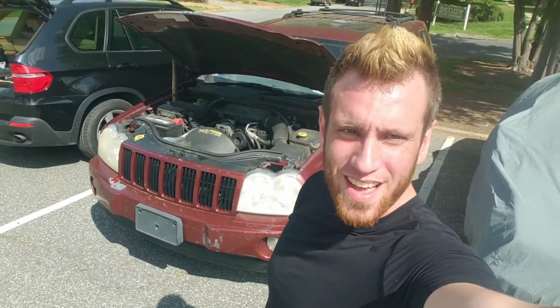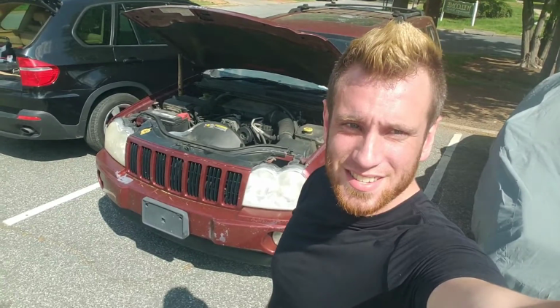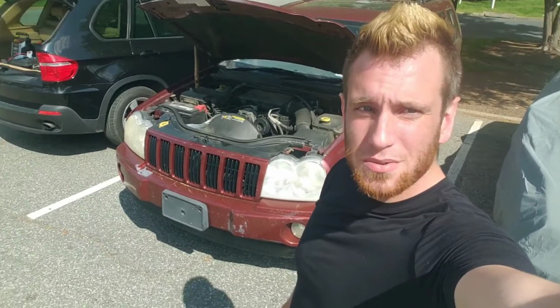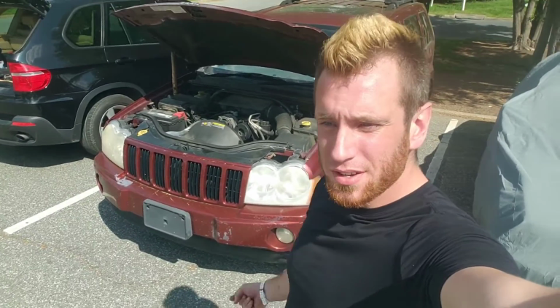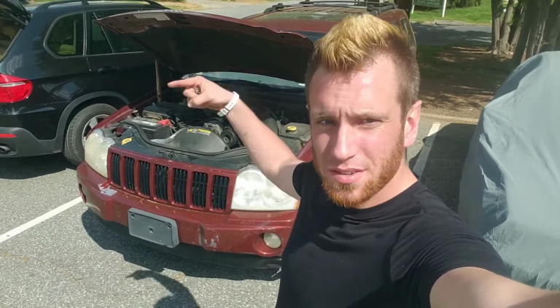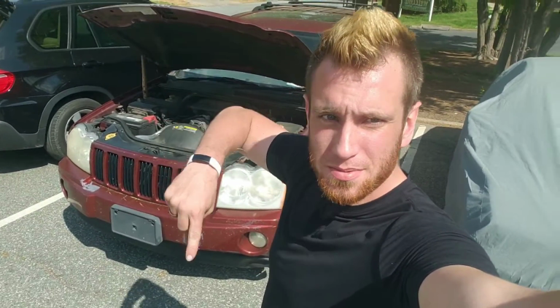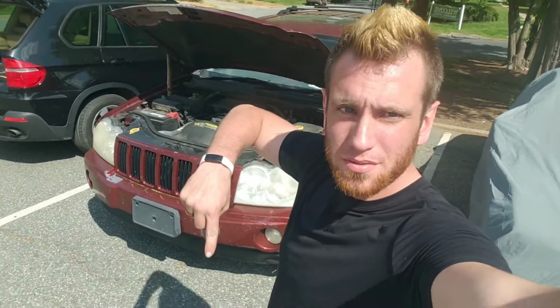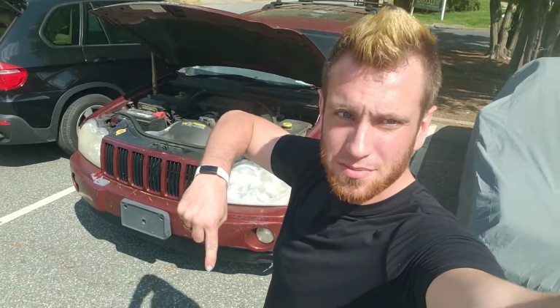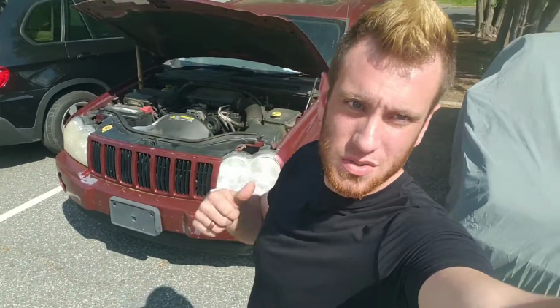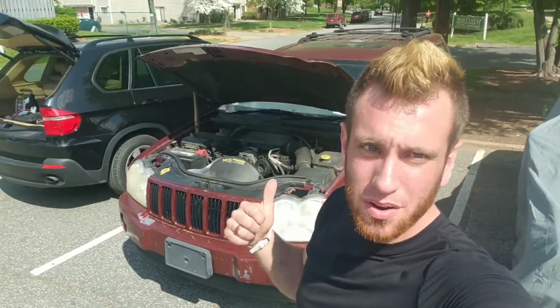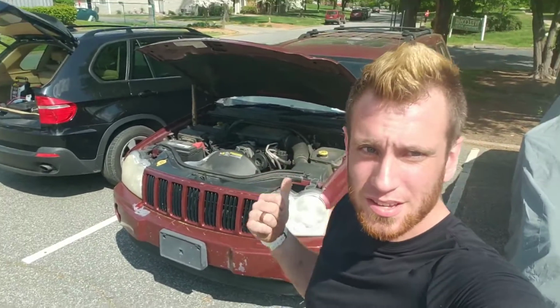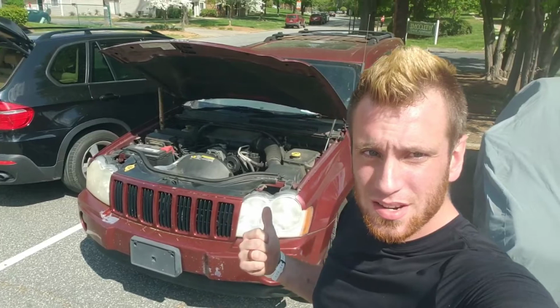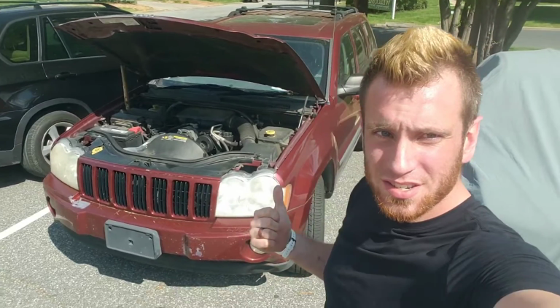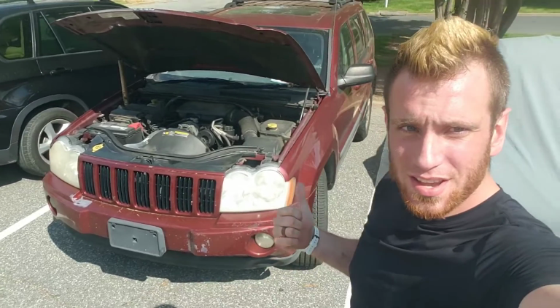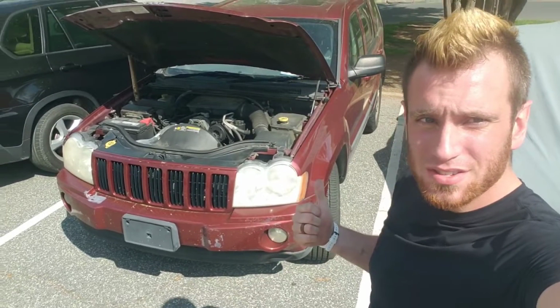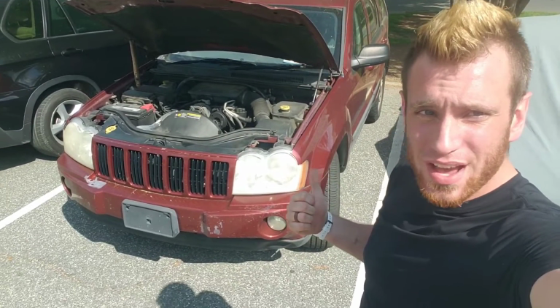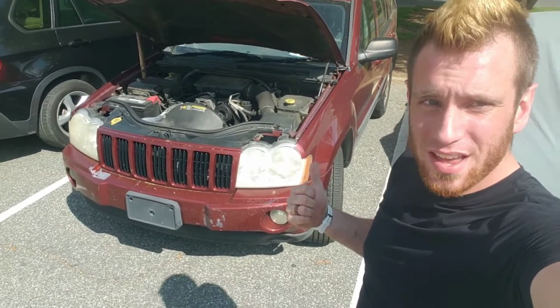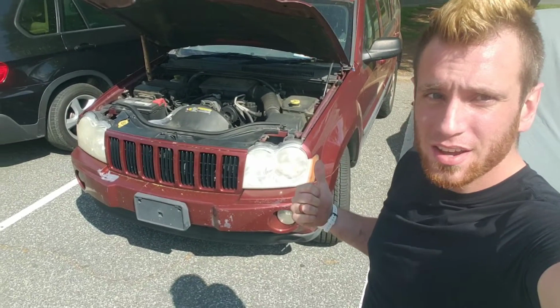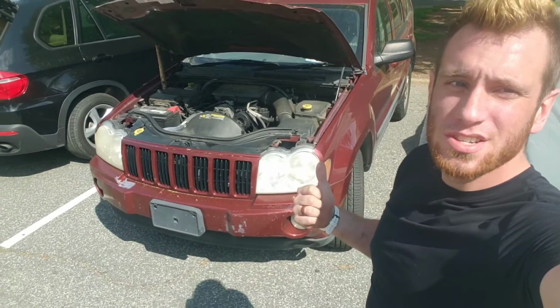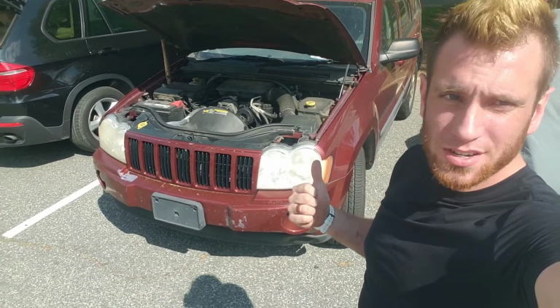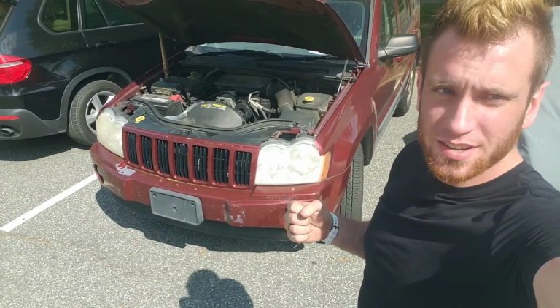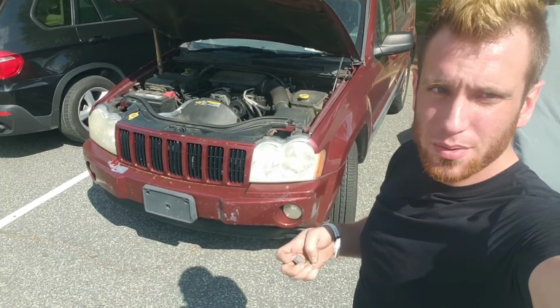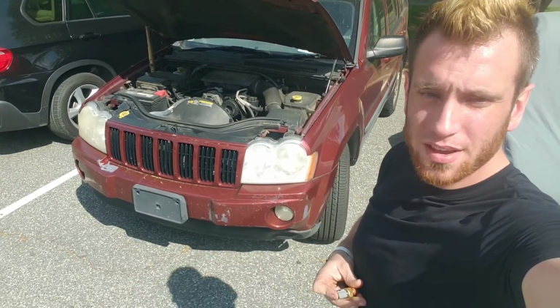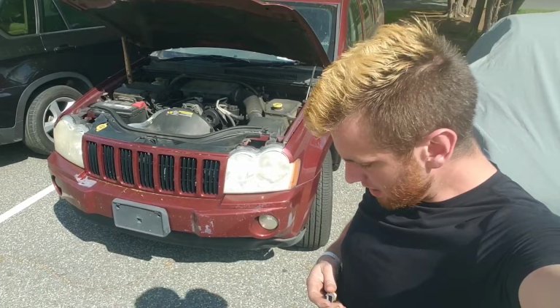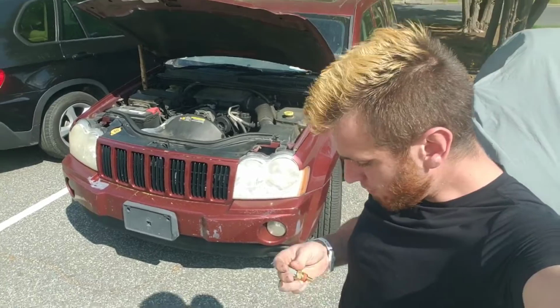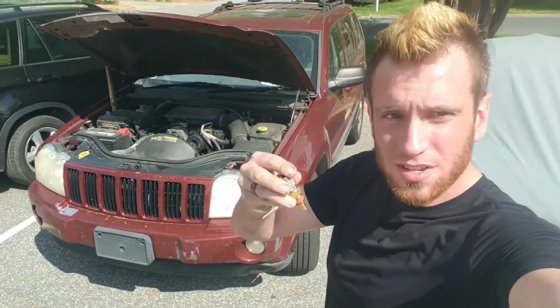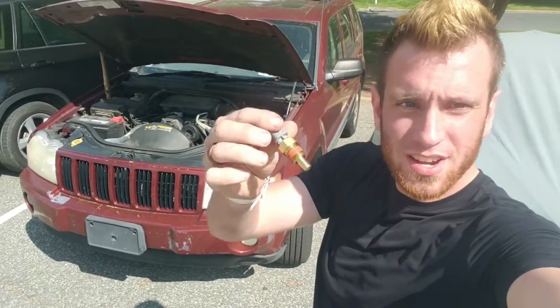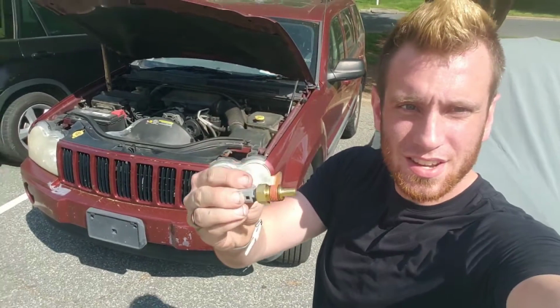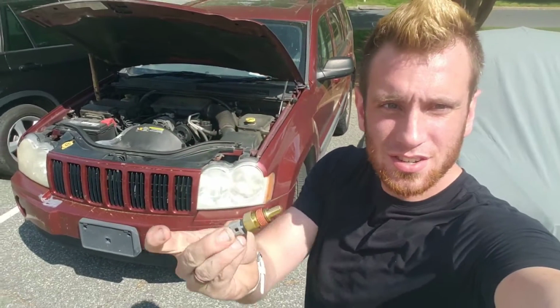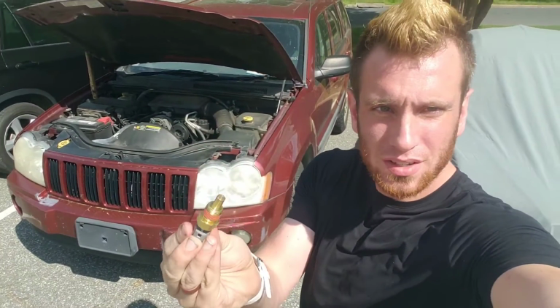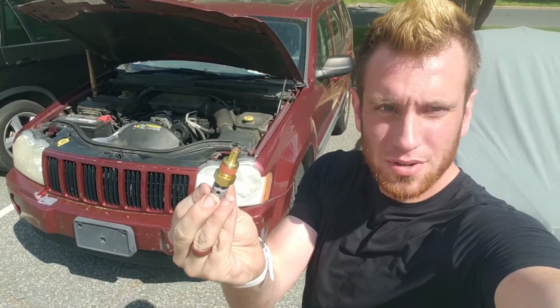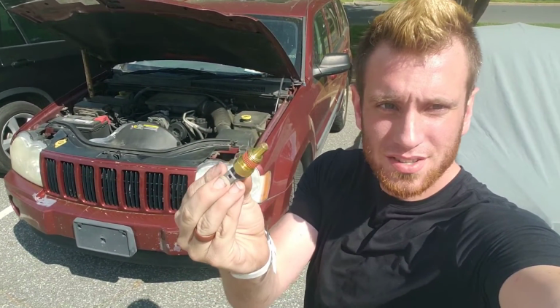Hey guys, as always don't forget to check the video description down below for the best price on tools and parts I use in today's project. Today we got this 2007 Jeep Grand Cherokee, it's a 3.7, and we're going to be changing out this engine coolant temperature sensor.